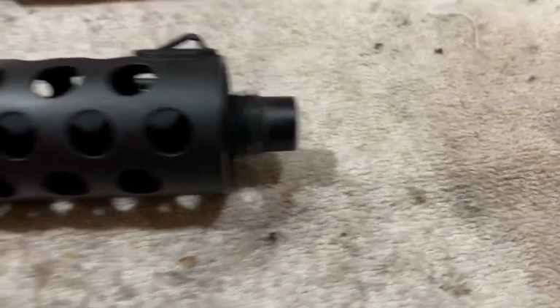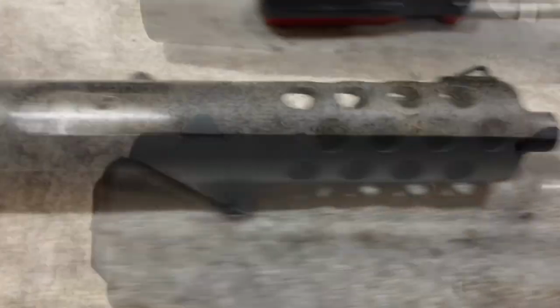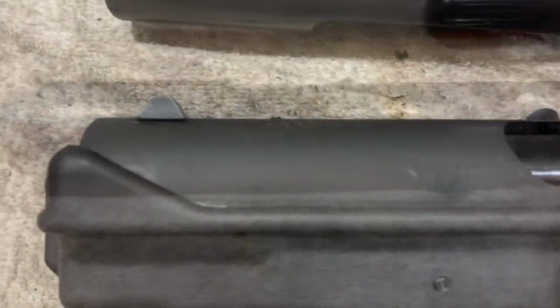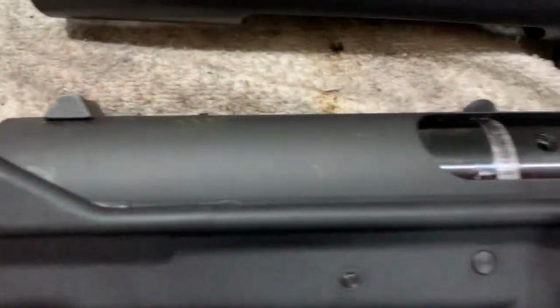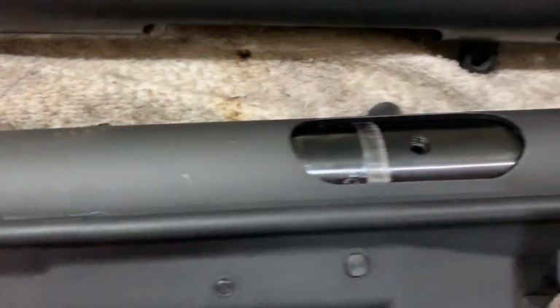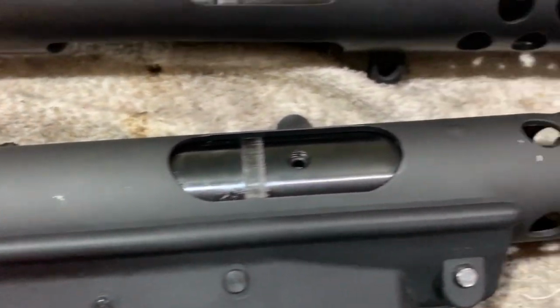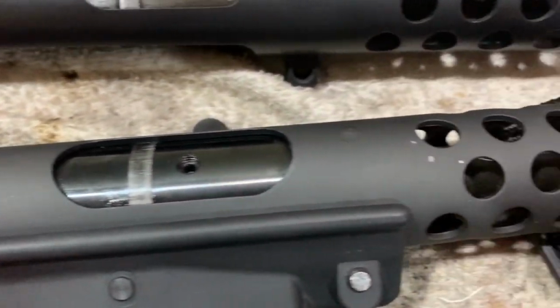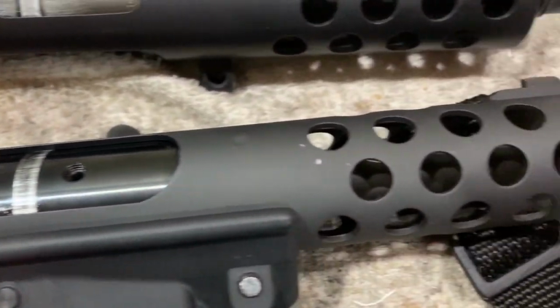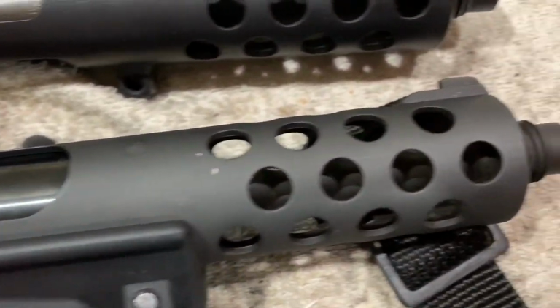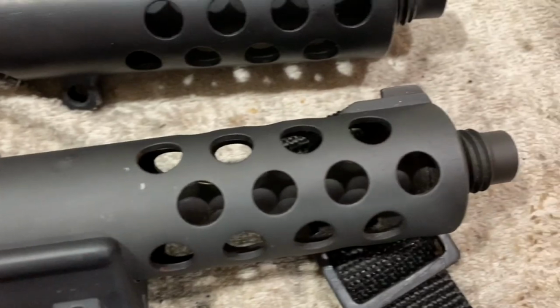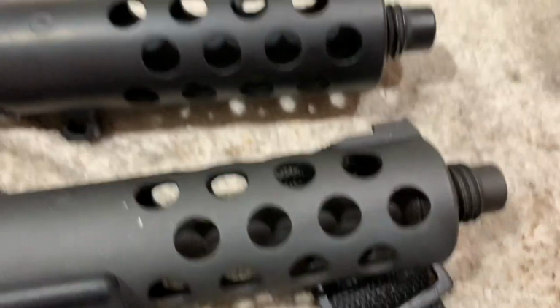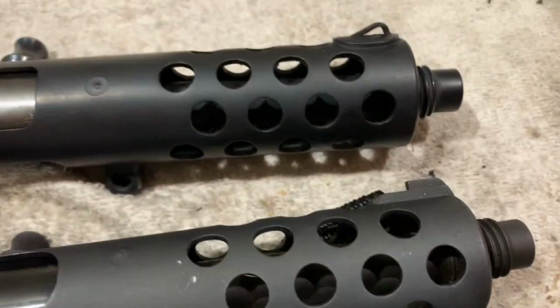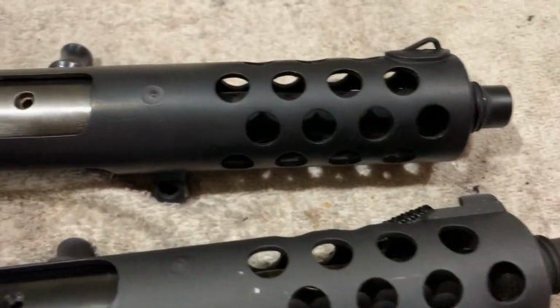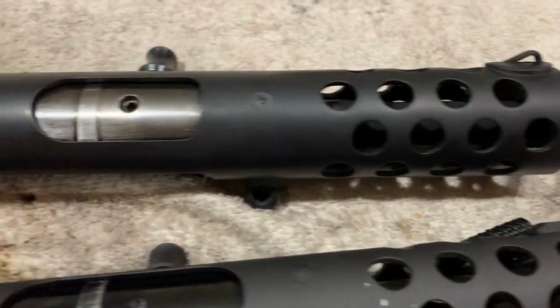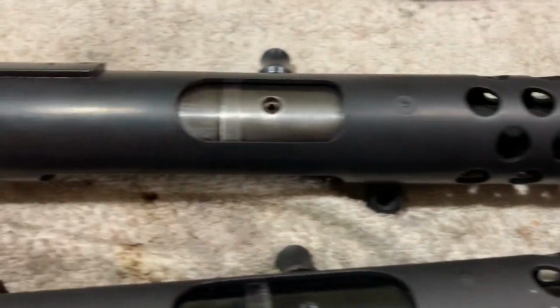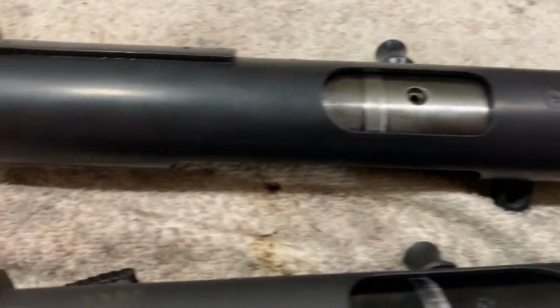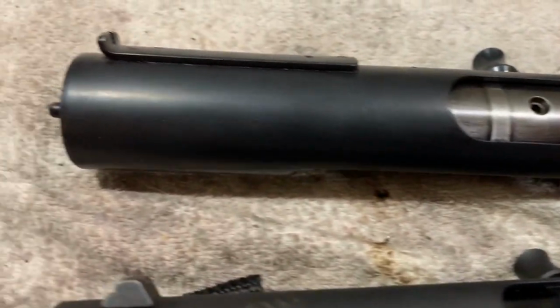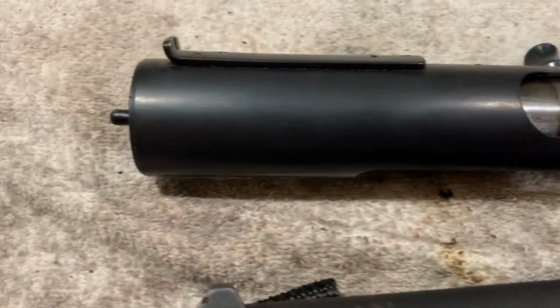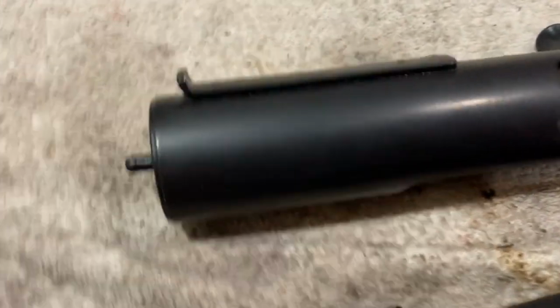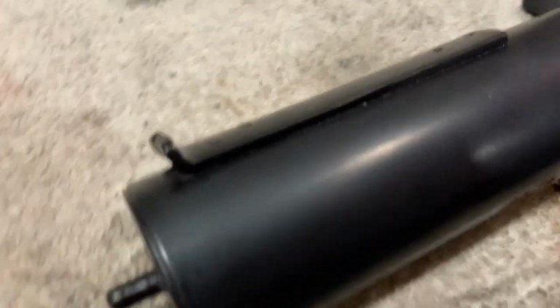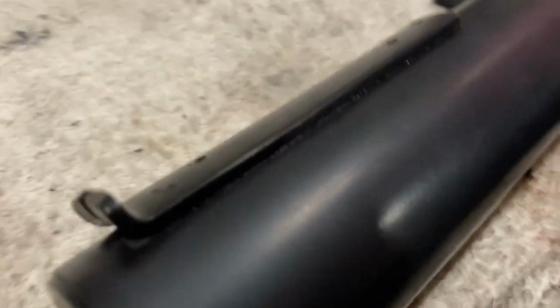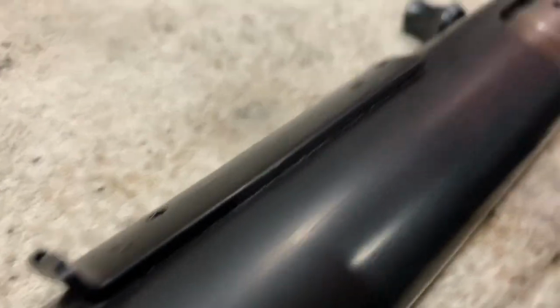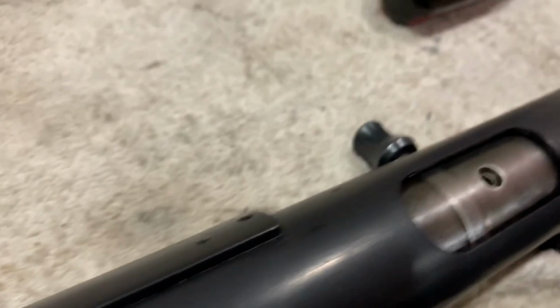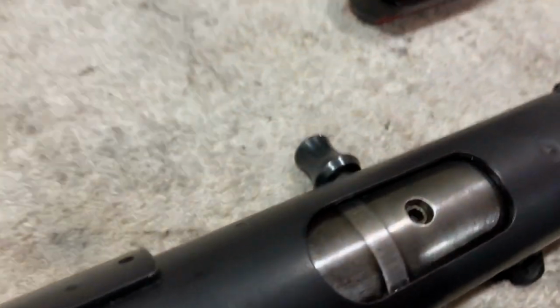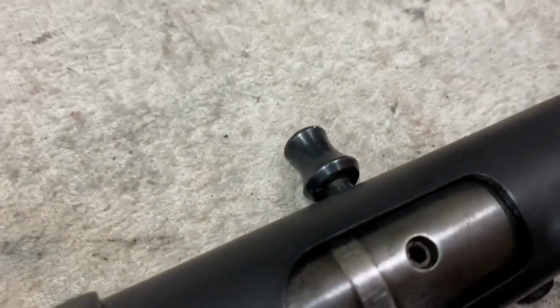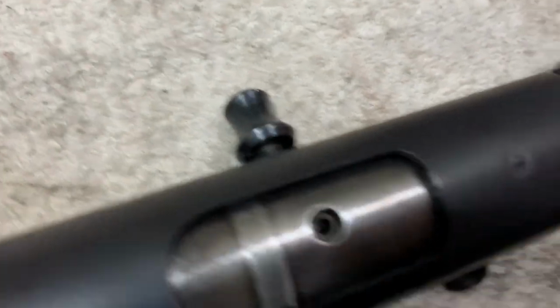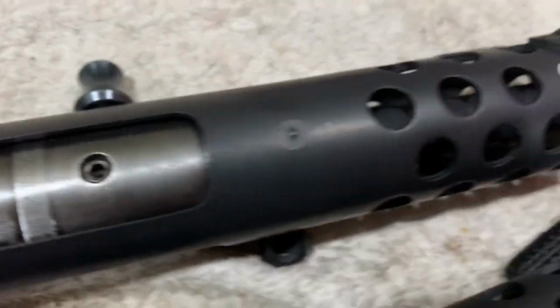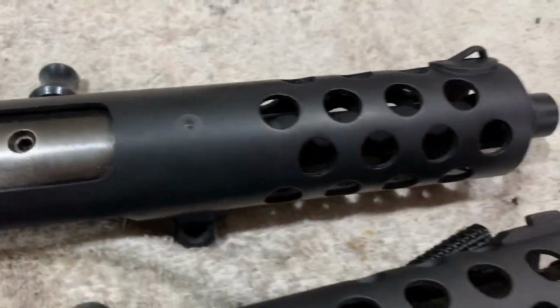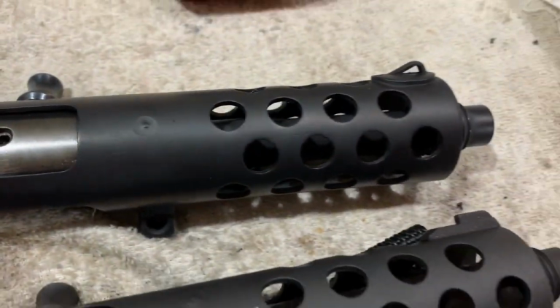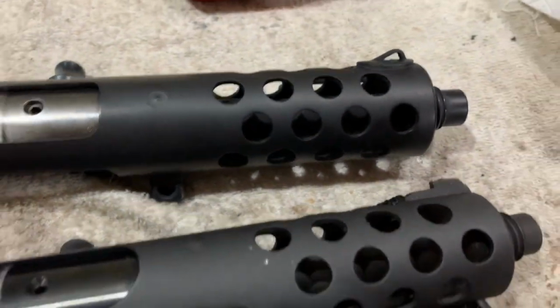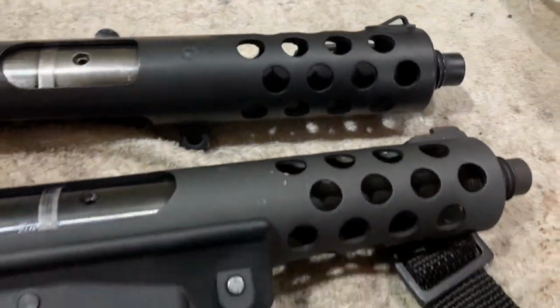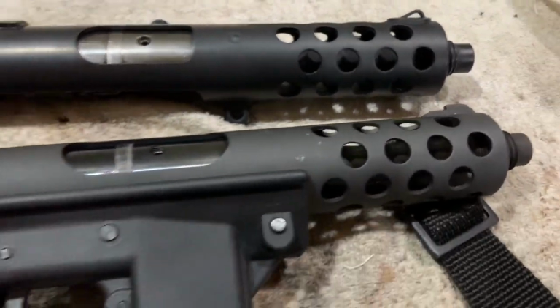So this is the original Tech 9 upper — it's kind of a gray — and this is the one I just painted. I really like how this turned out, especially for $10 worth of paint.